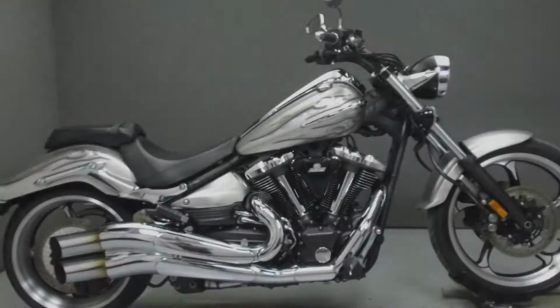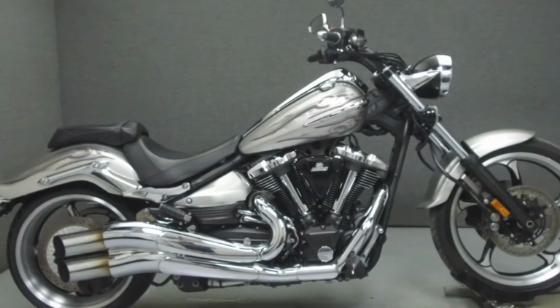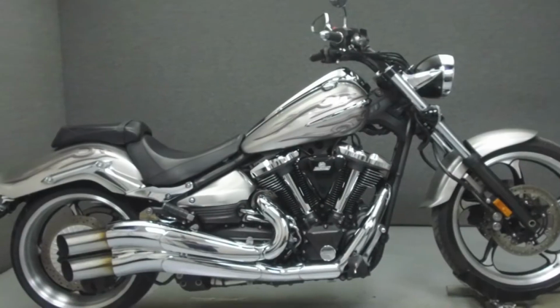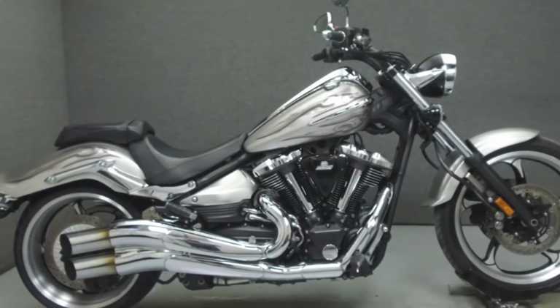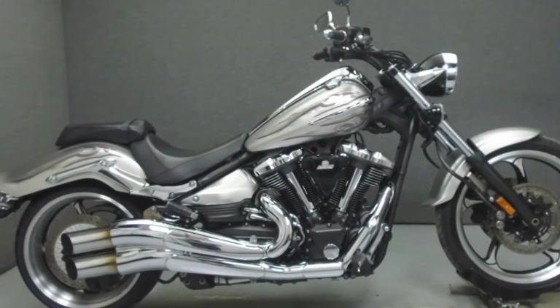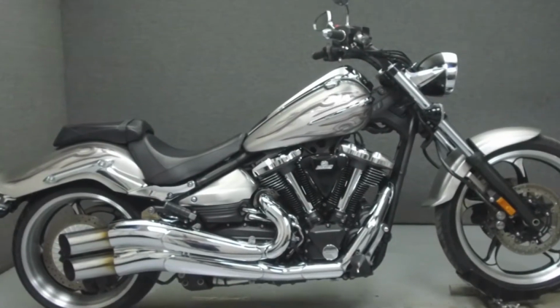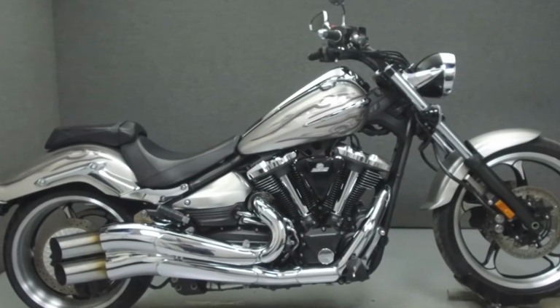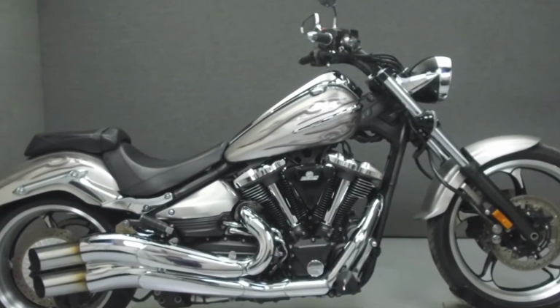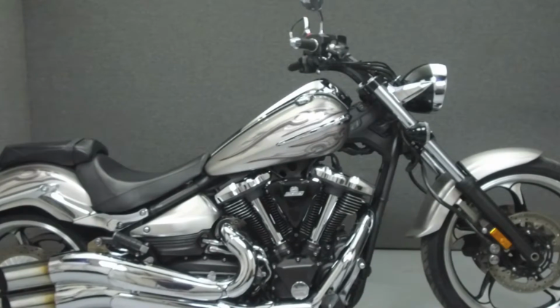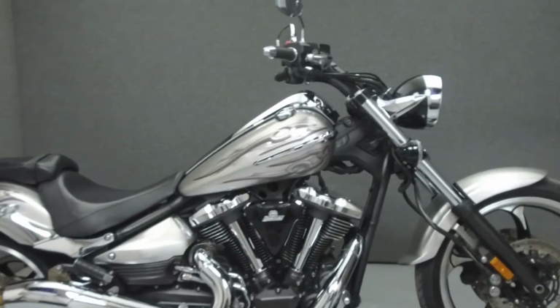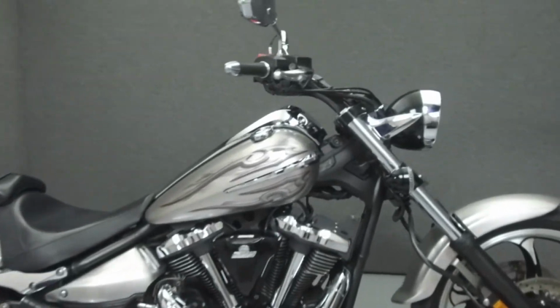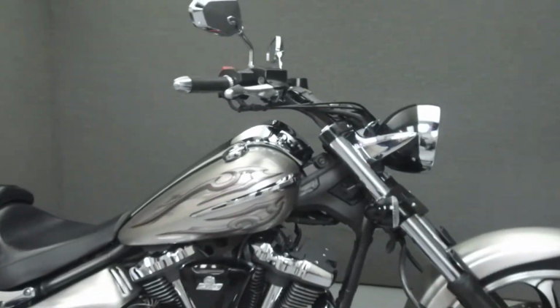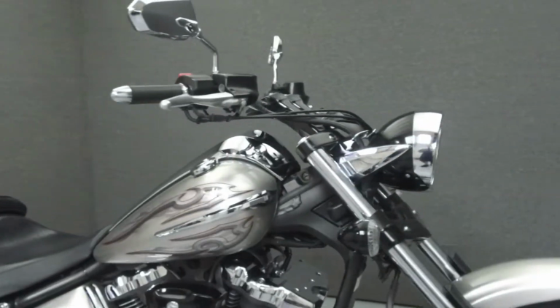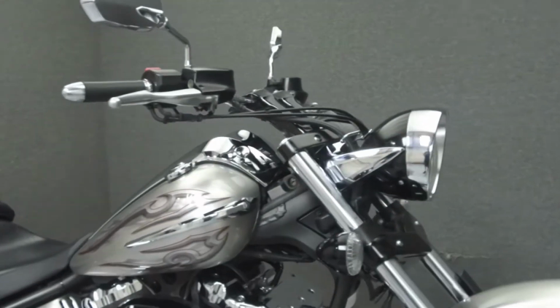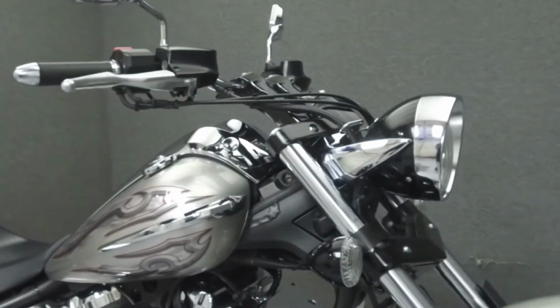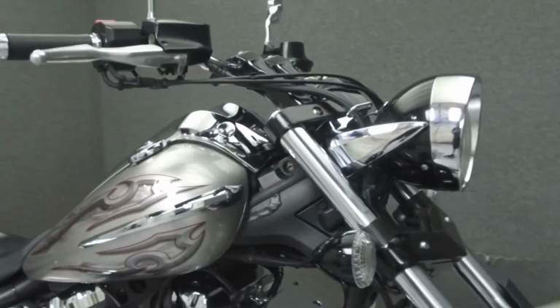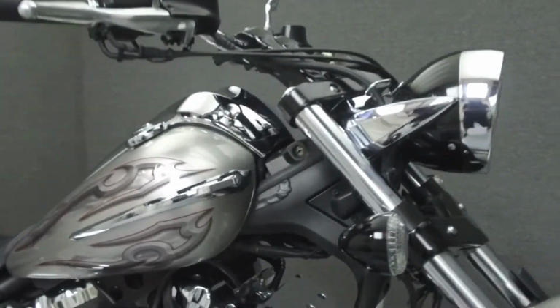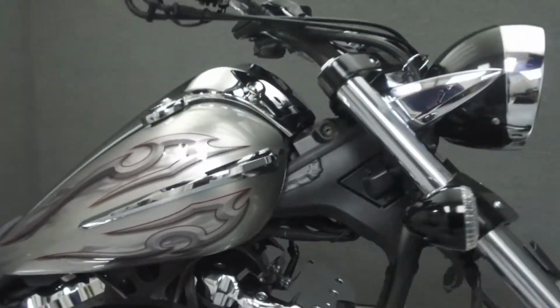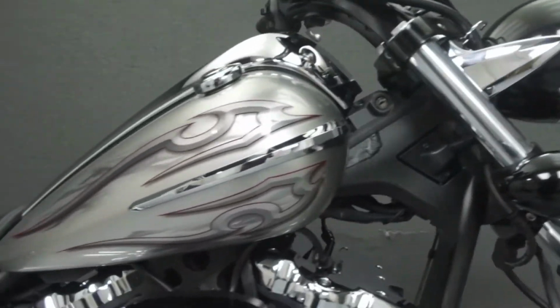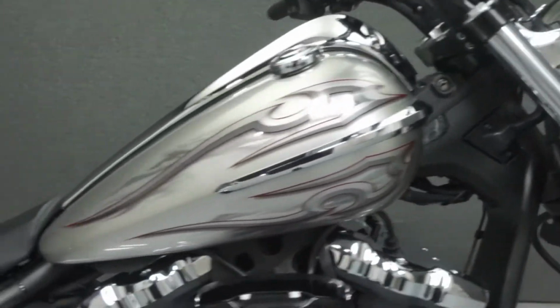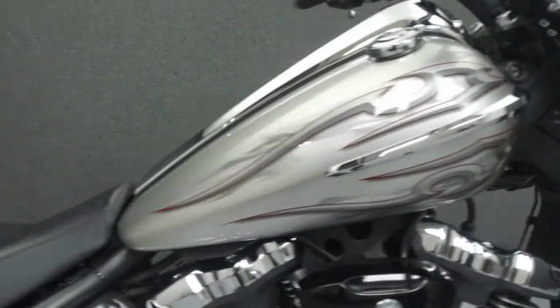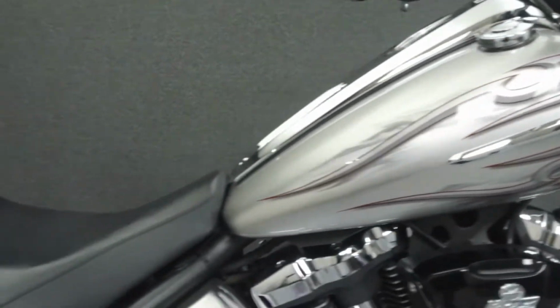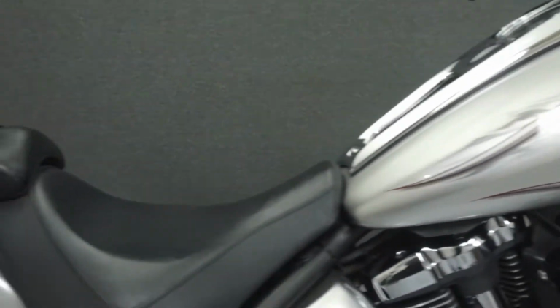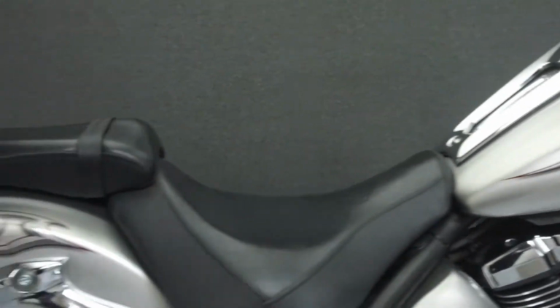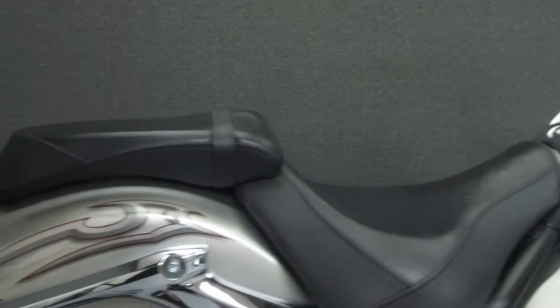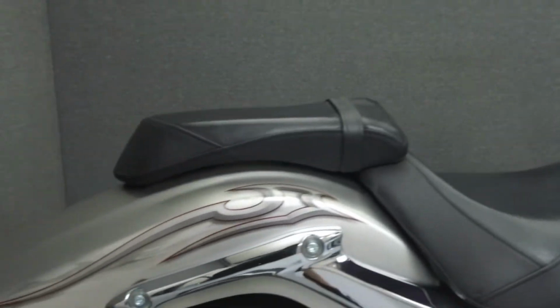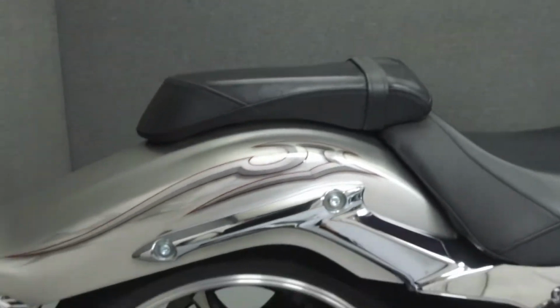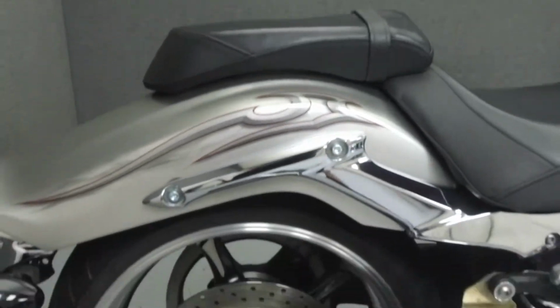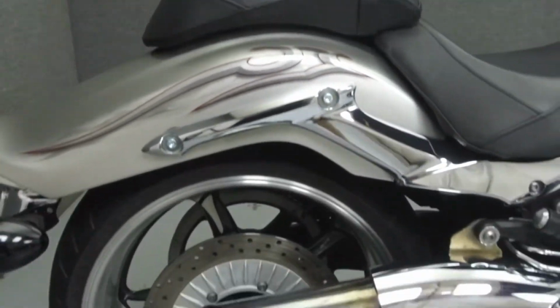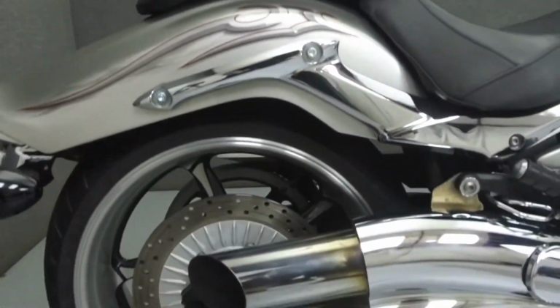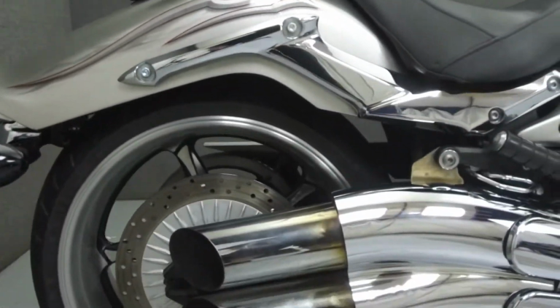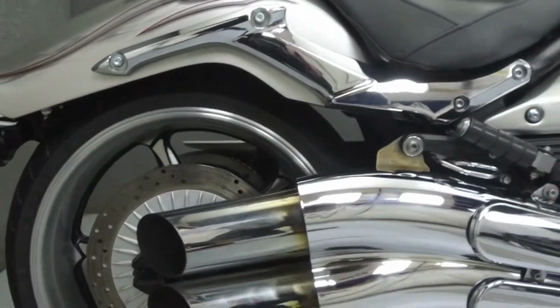Hey everyone, this is Keegan from National Powersports. Today we're going to take a look at this 2009 Yamaha Raider with 17,909 miles.